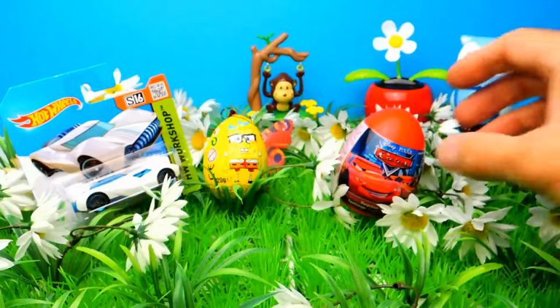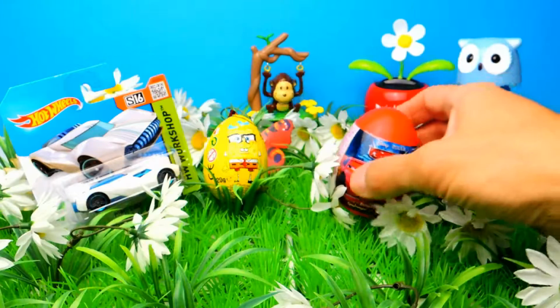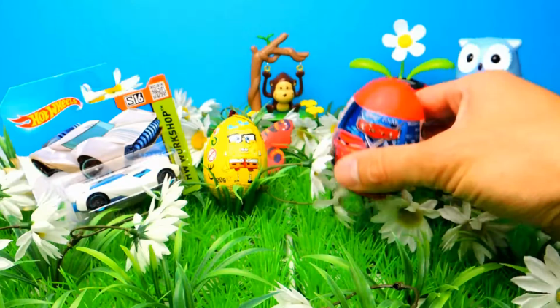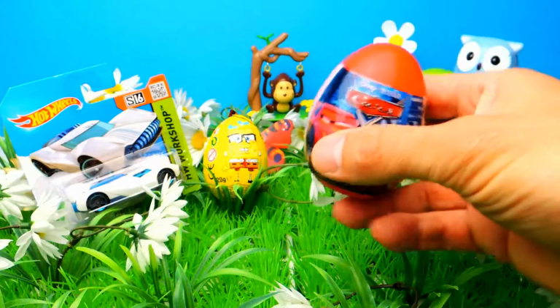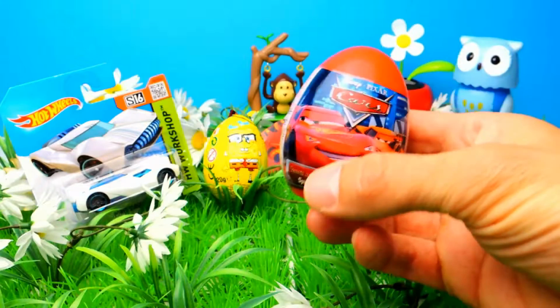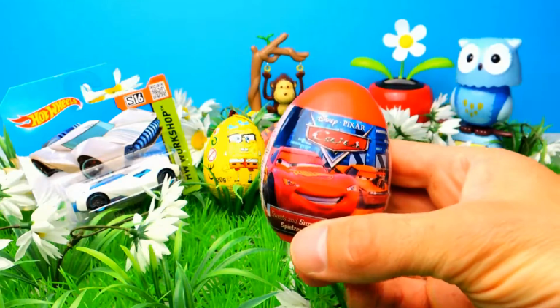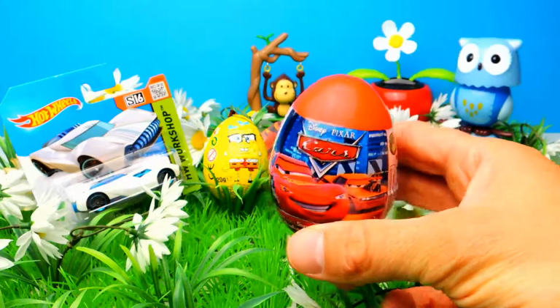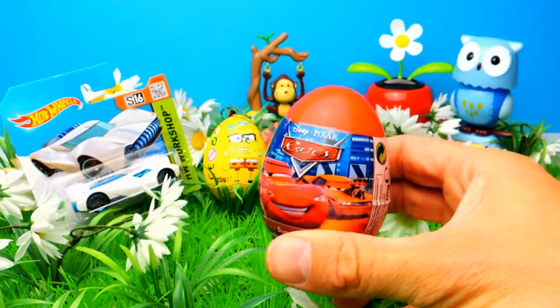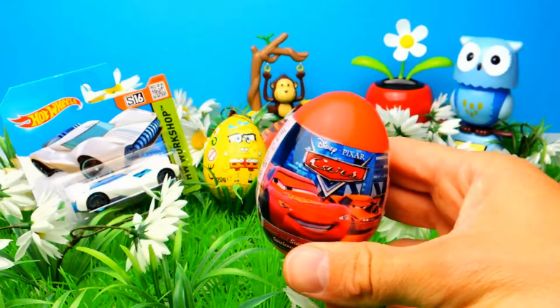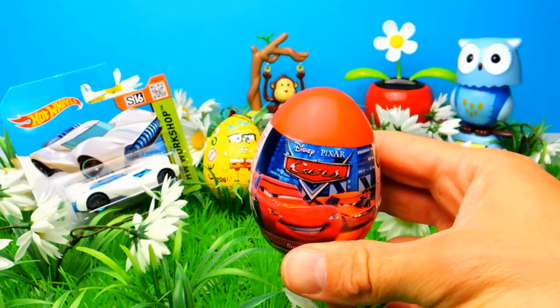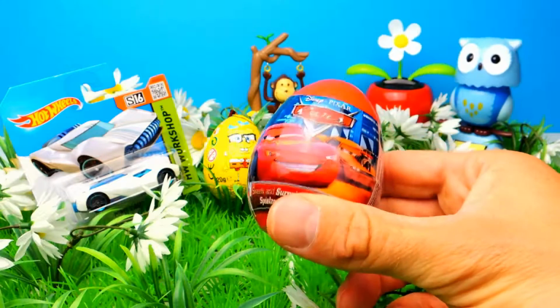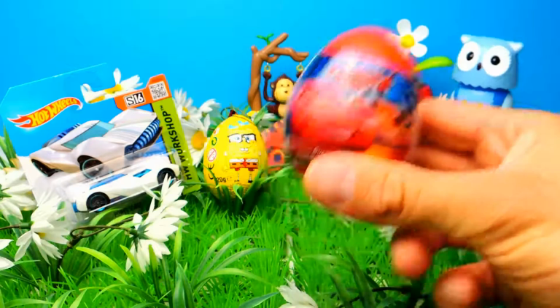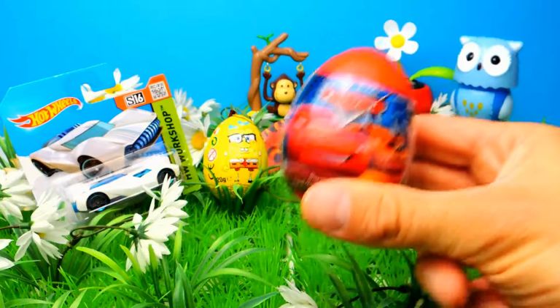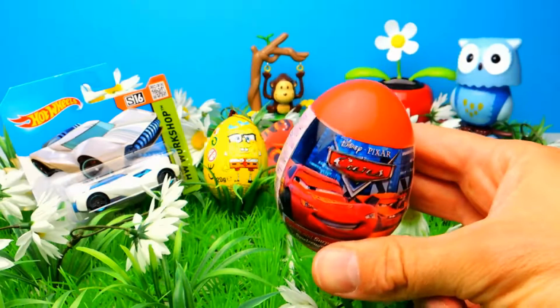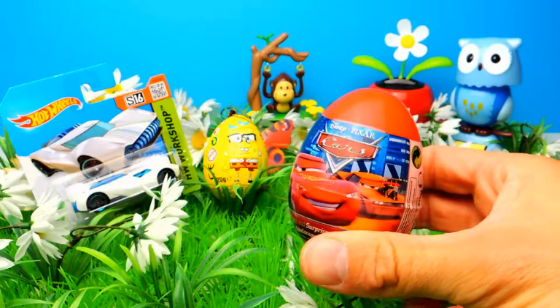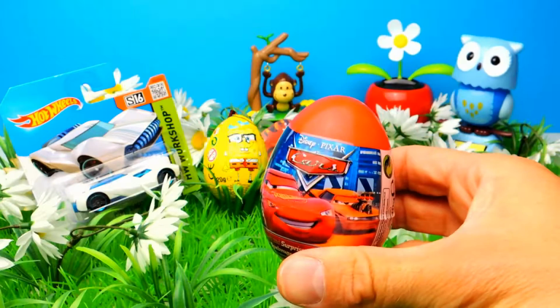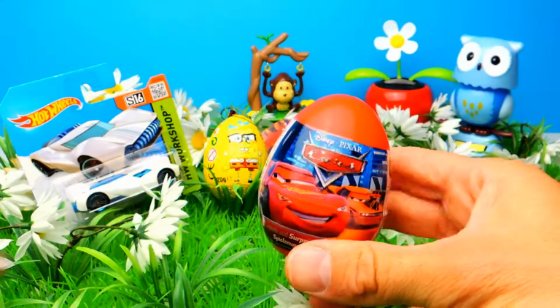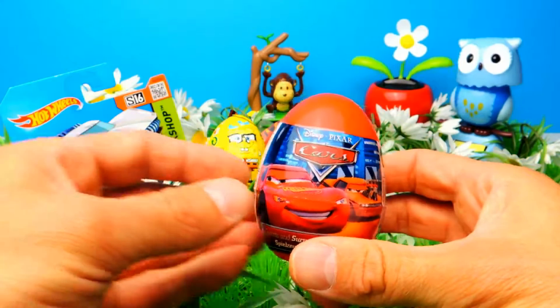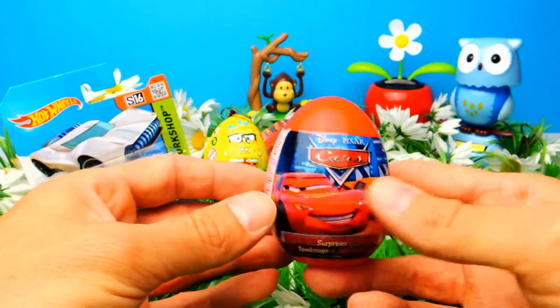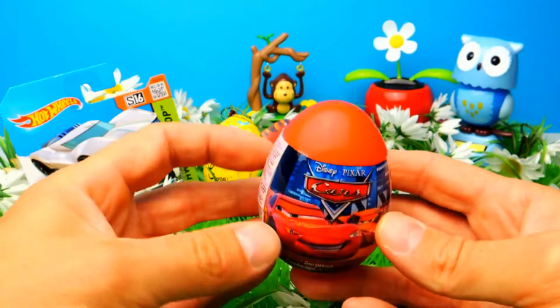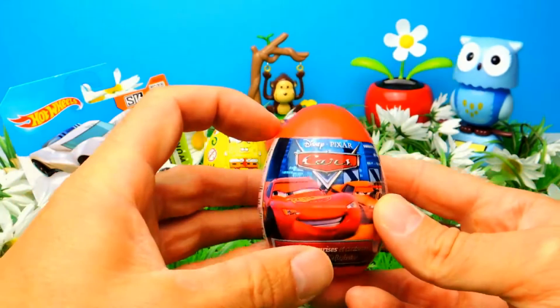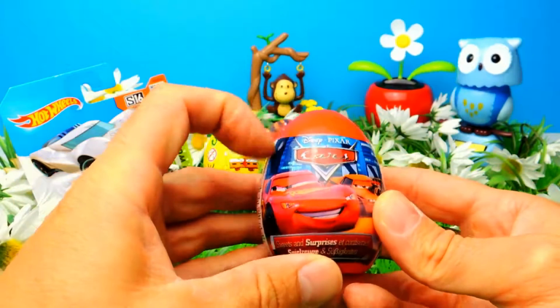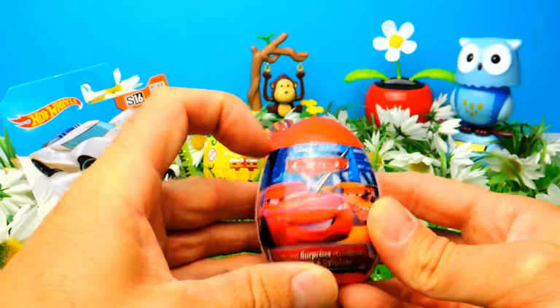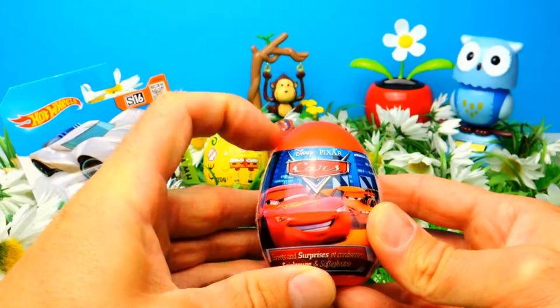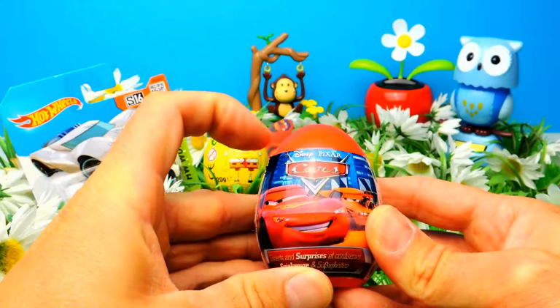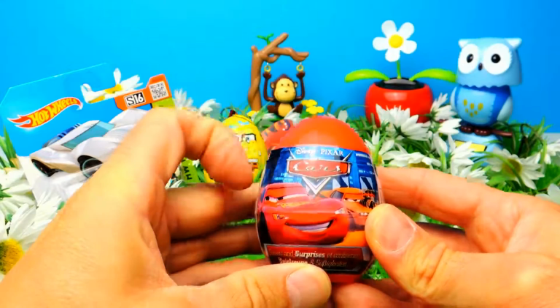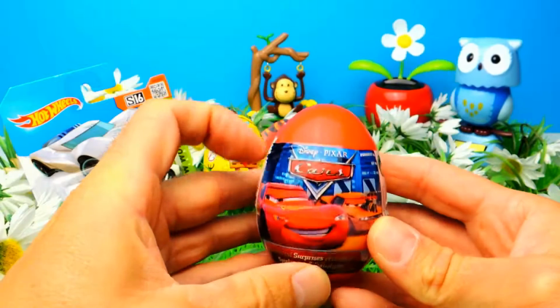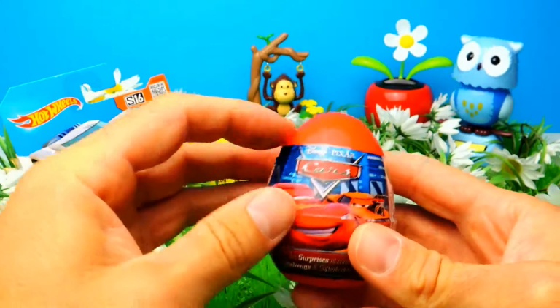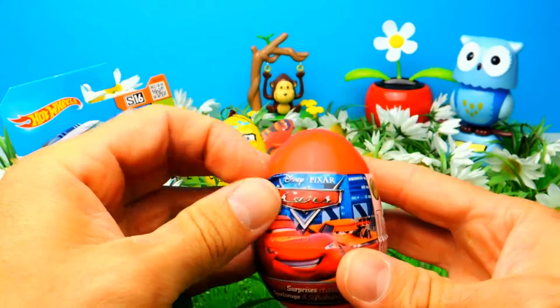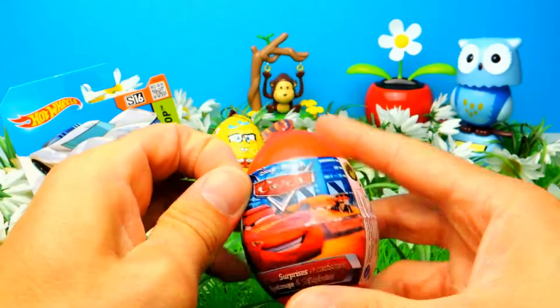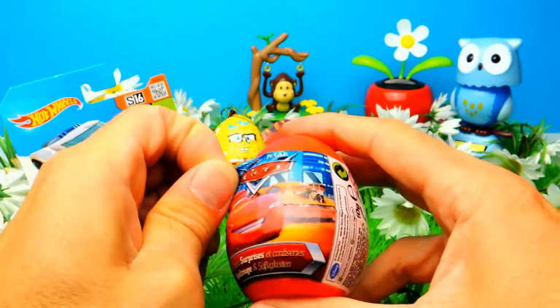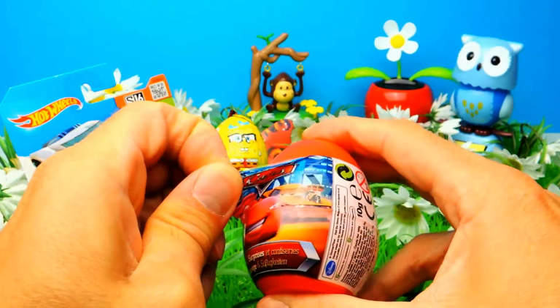Hey everyone, Crazy Toys here, my name is Gunnar and today we have two surprise eggs and one Hot Wheel. We have a Disney Cars surprise egg and a SpongeBob surprise egg.